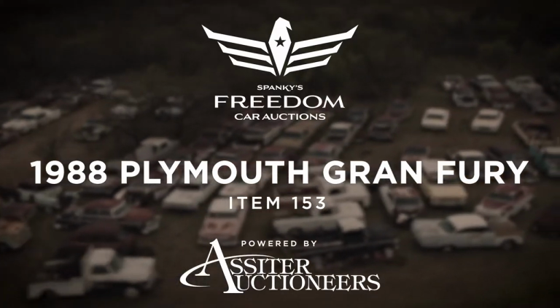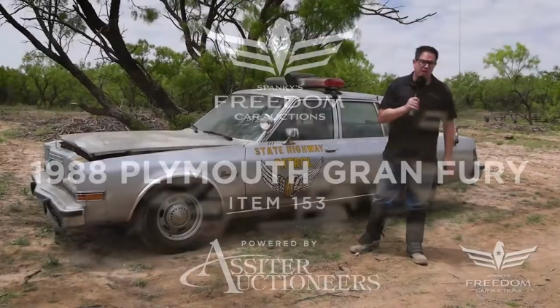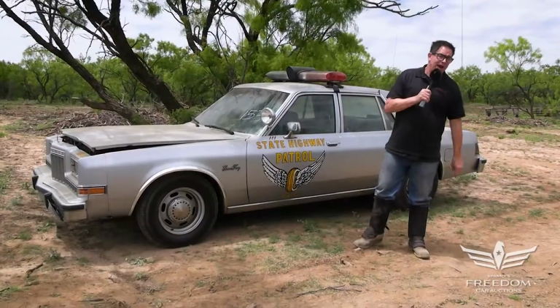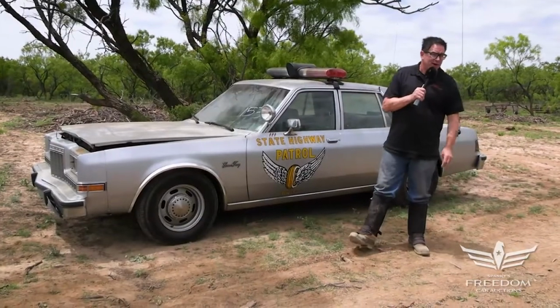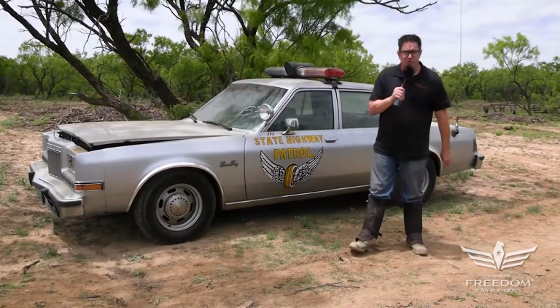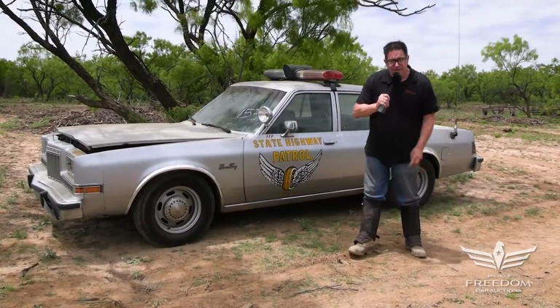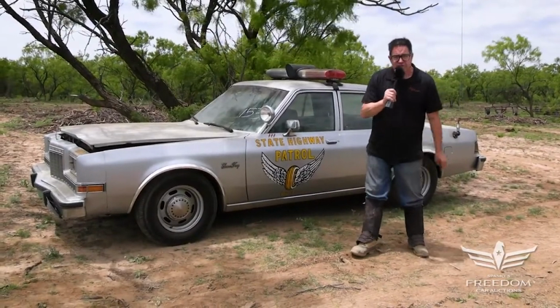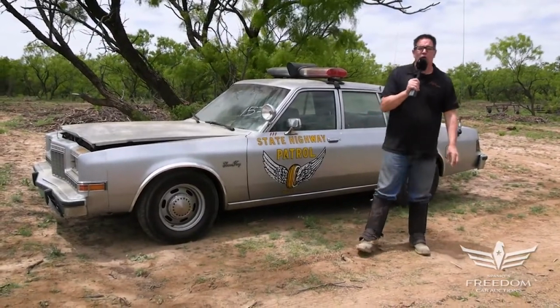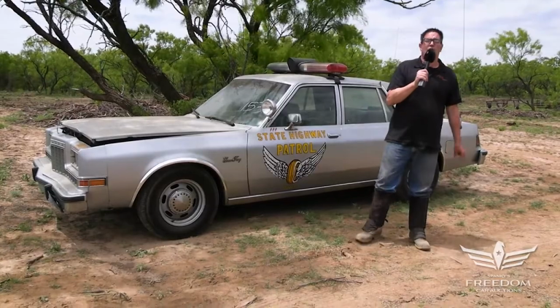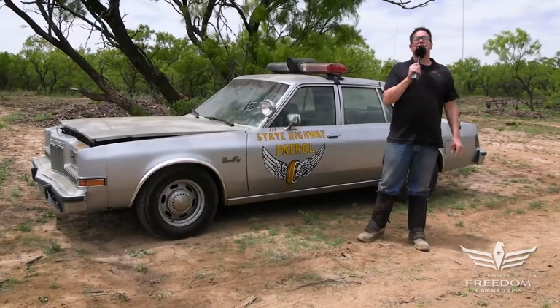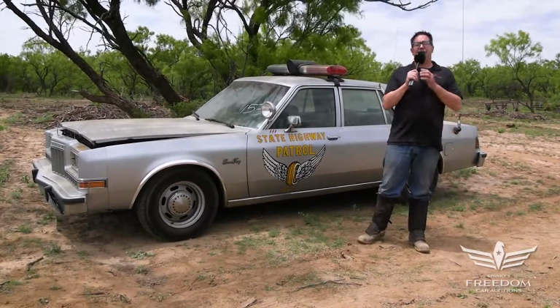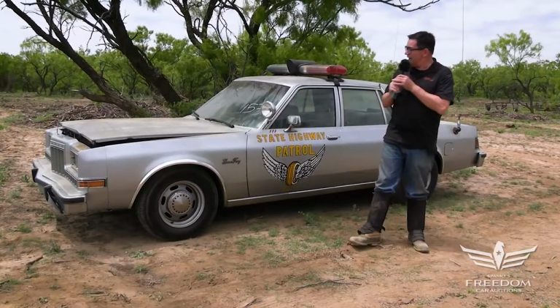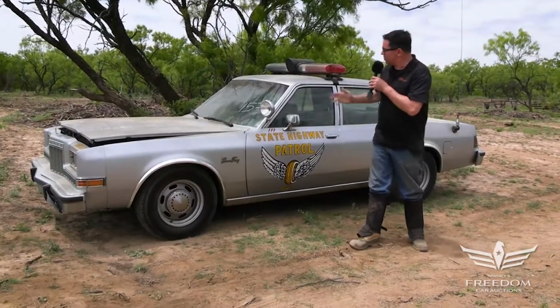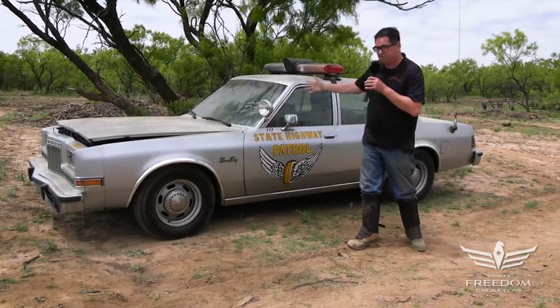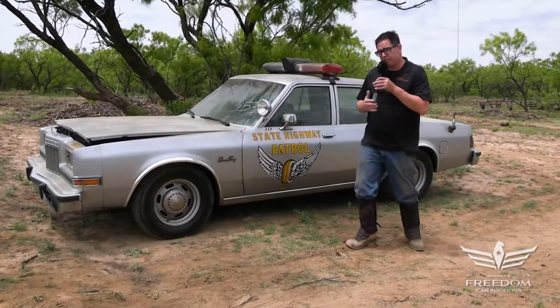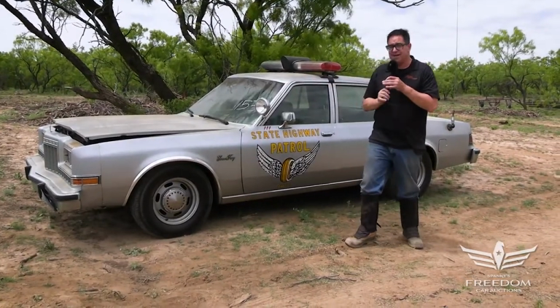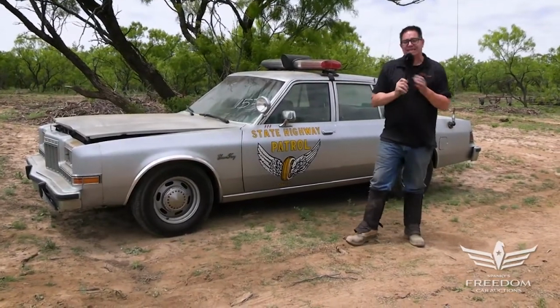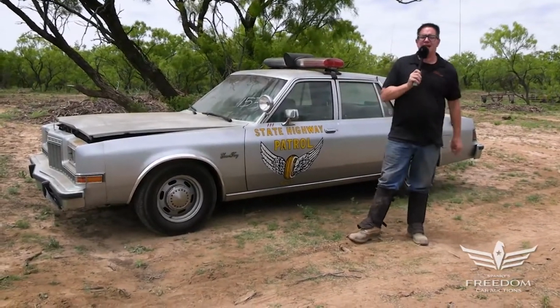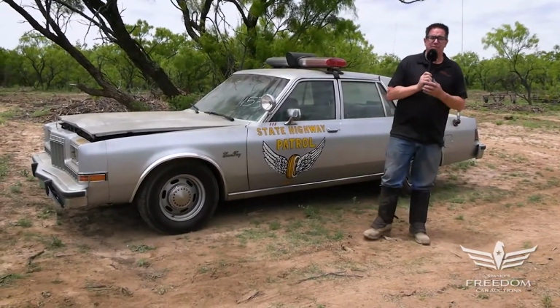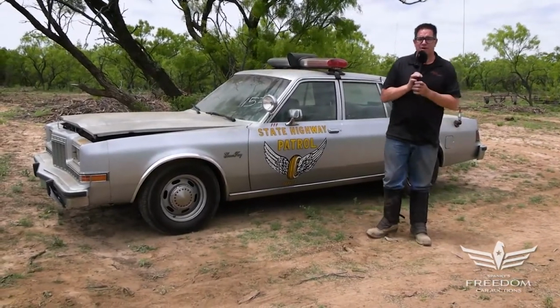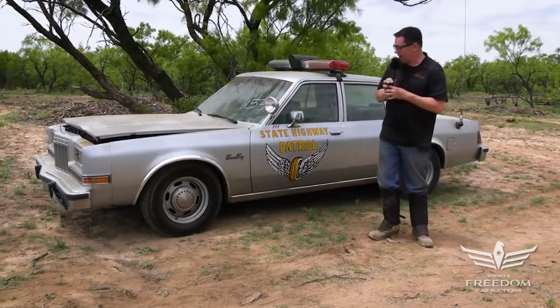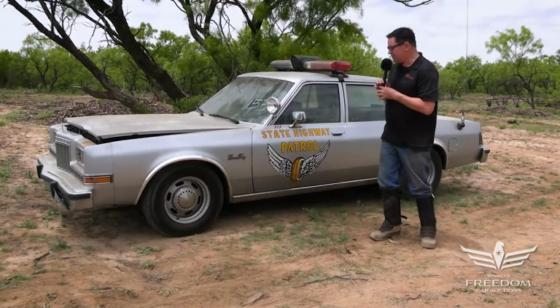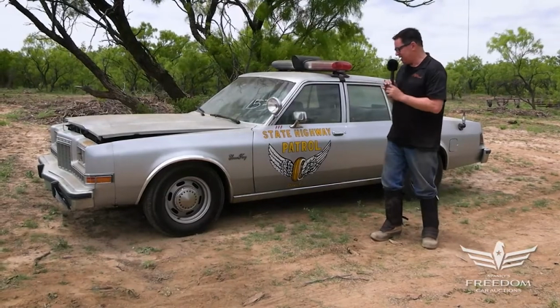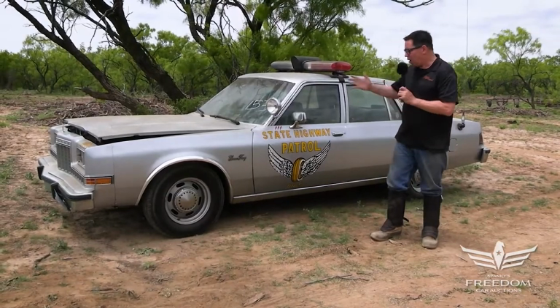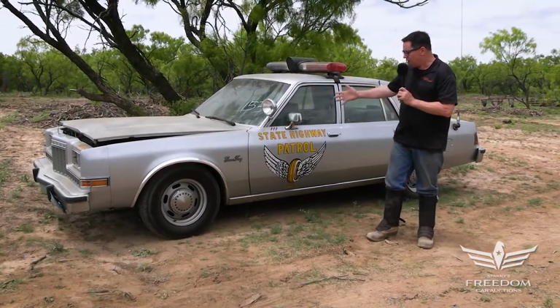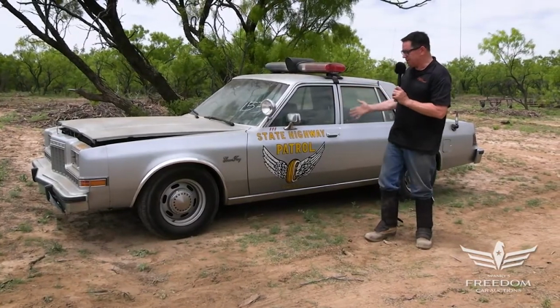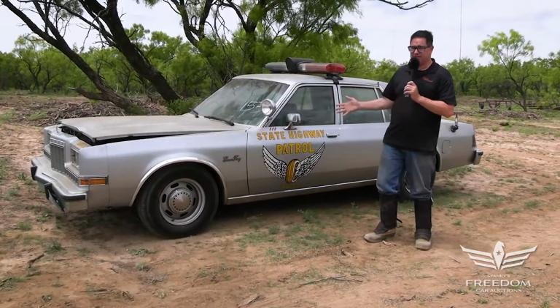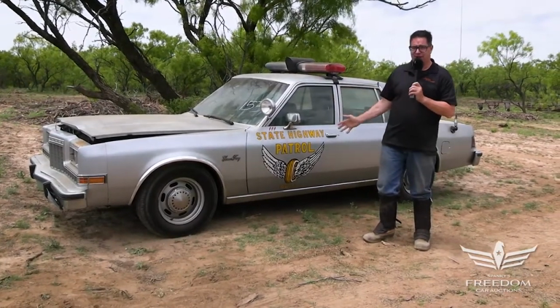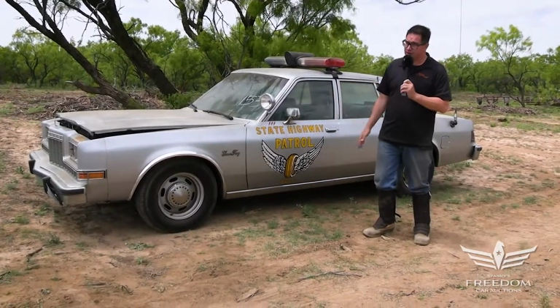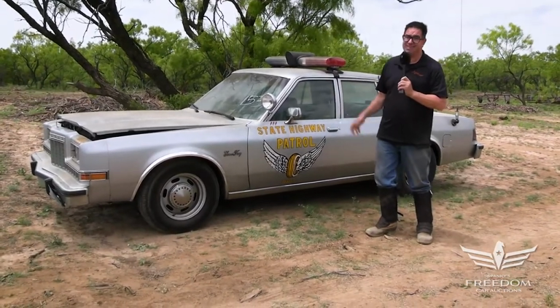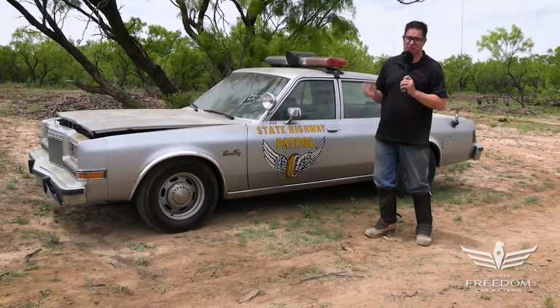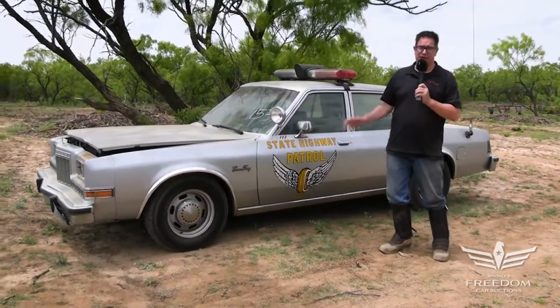Steve Miani here for Assetter Auctioneer's Great Texas Mopar Horde auction event with item number 153, a 1988 Plymouth Grand Fury Ohio State Police car. Not a replica — this is the real thing.